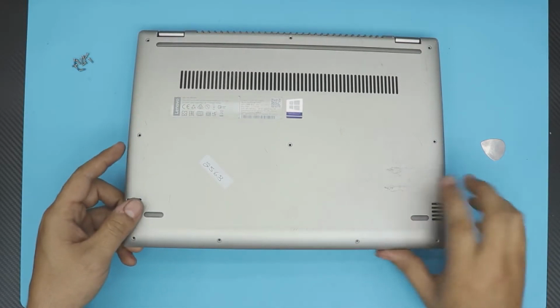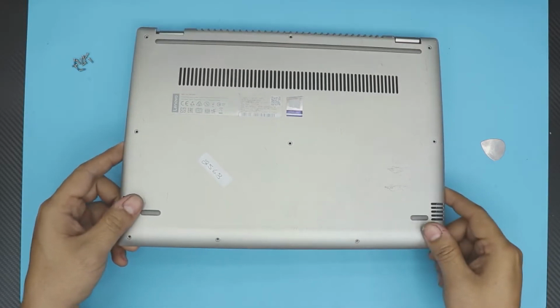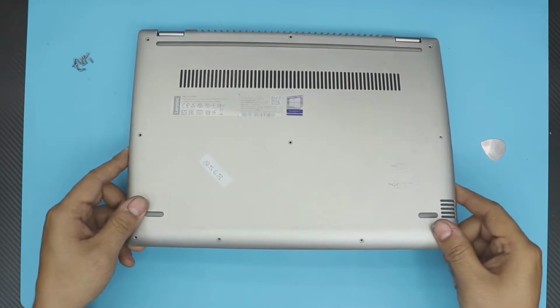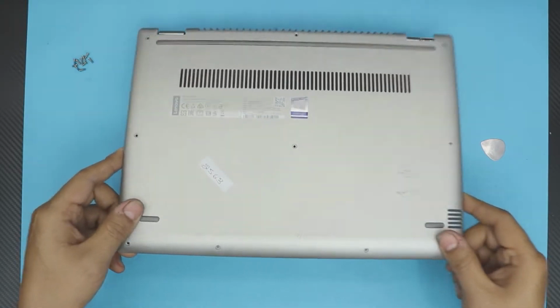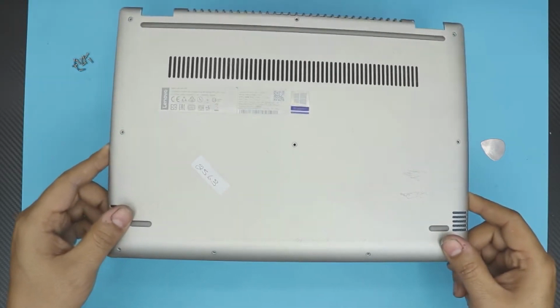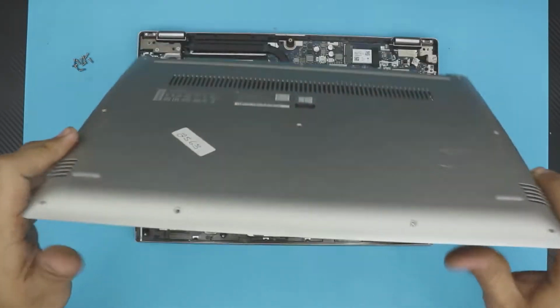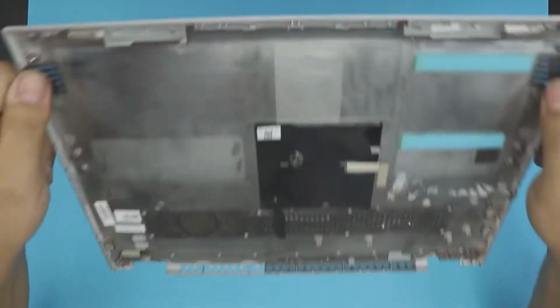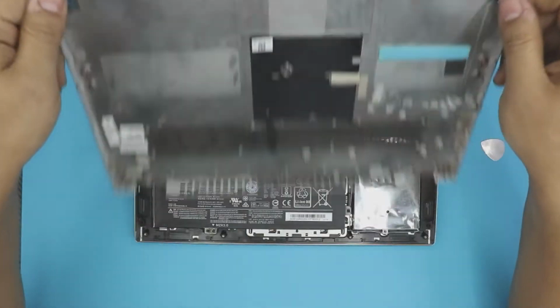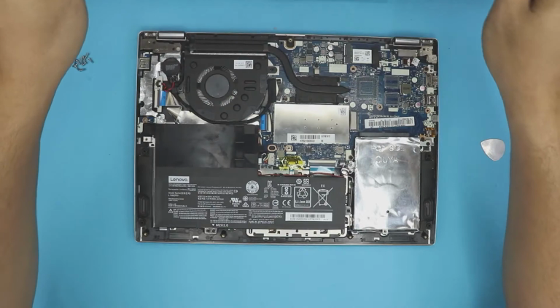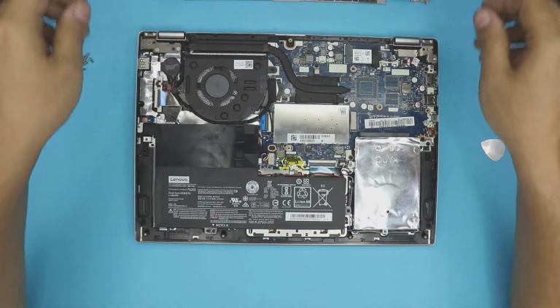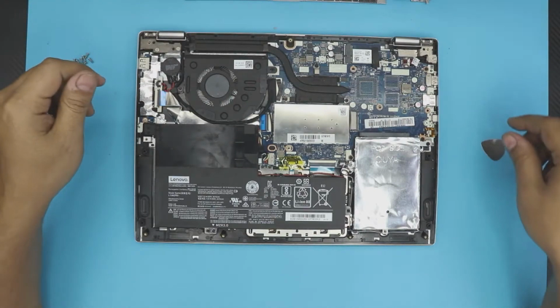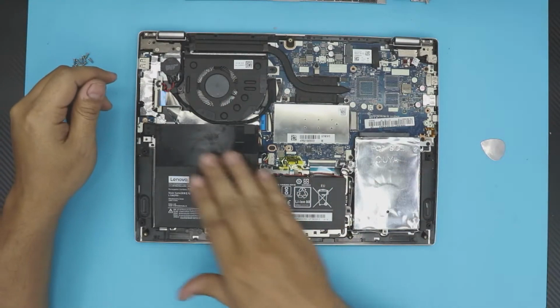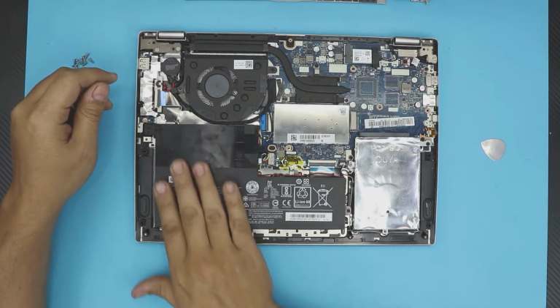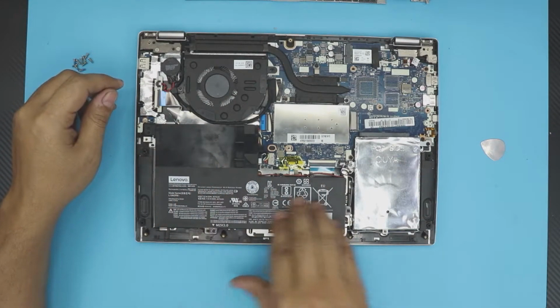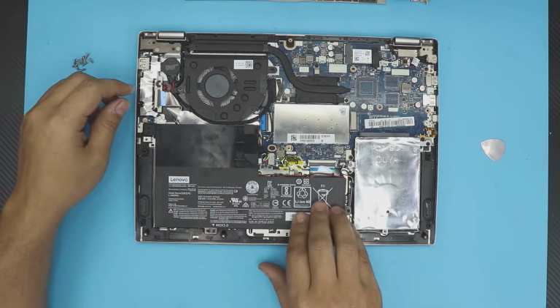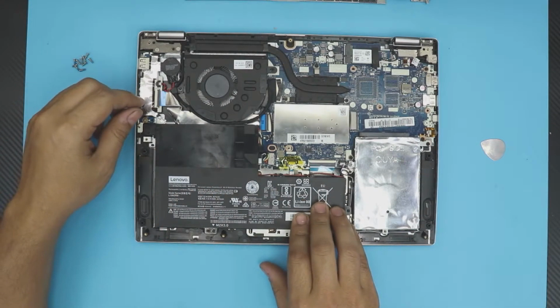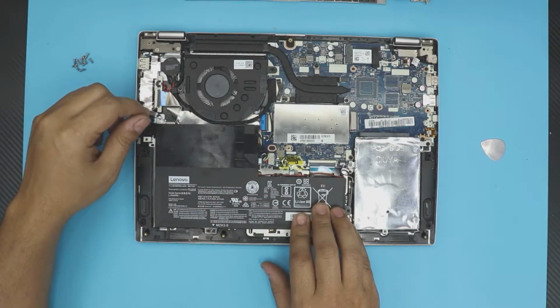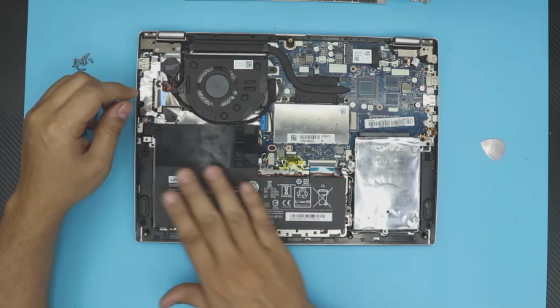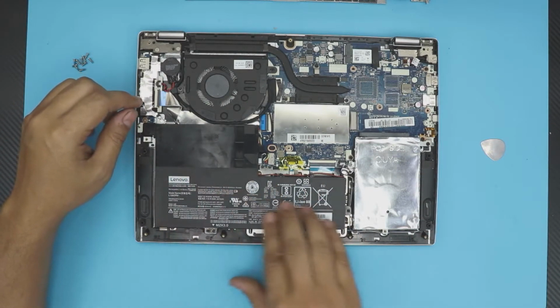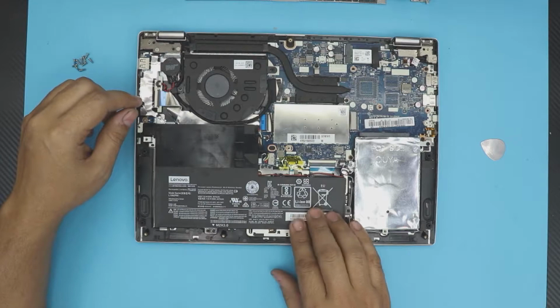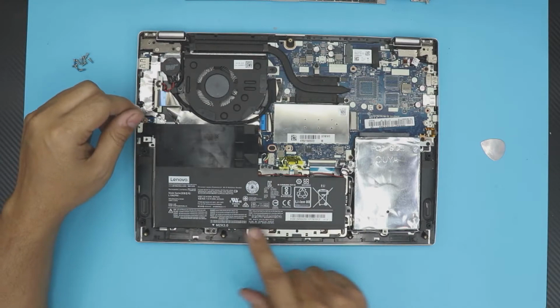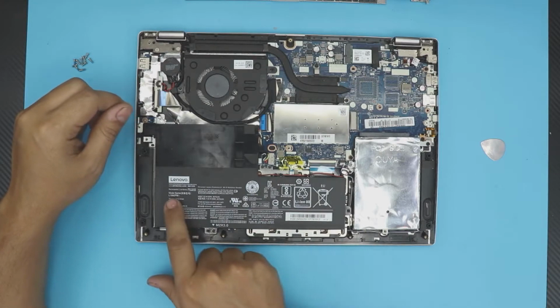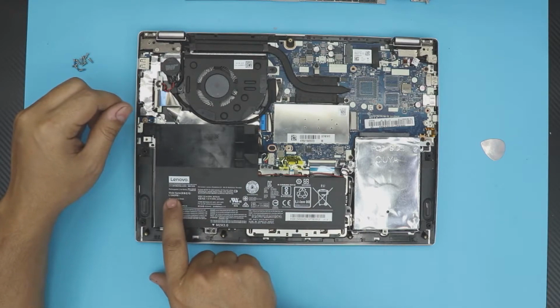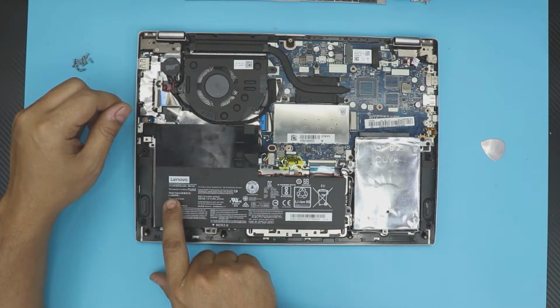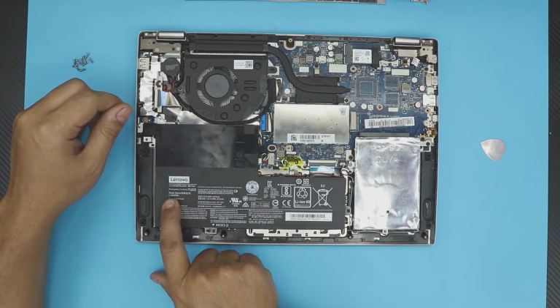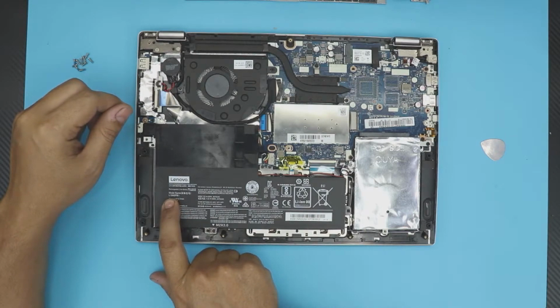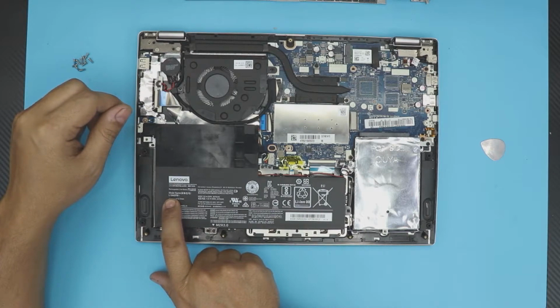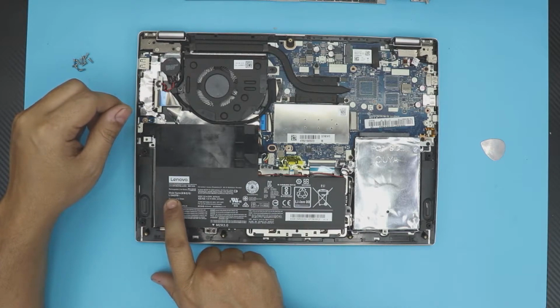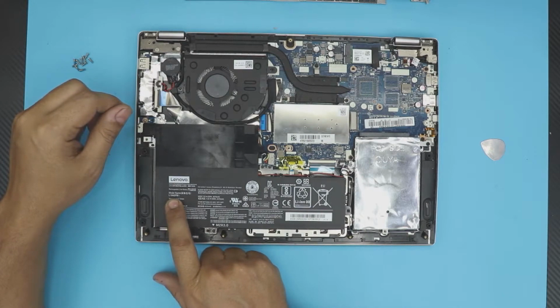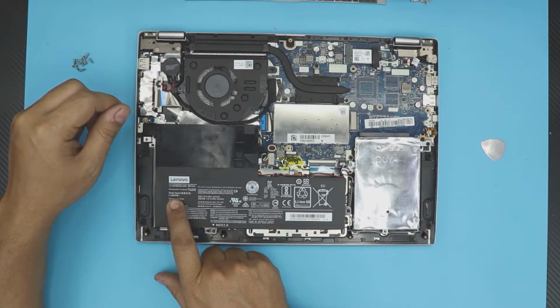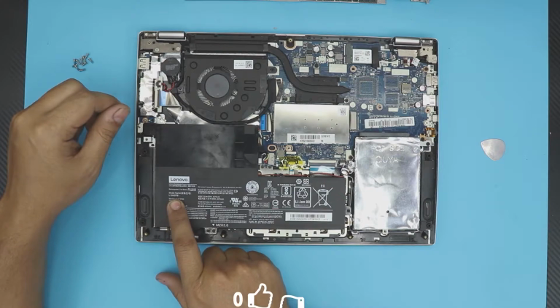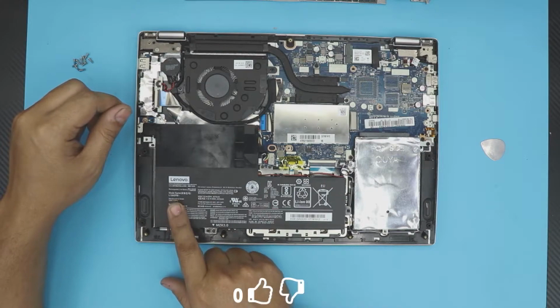Lift off the bottom cover, wiggle it around and it will come out. The battery is right in front of you — that big whole thing. The model number is right on it: L15M2PB1.